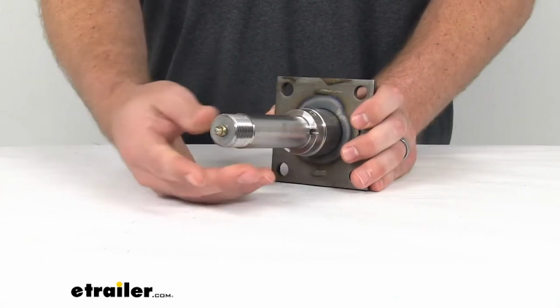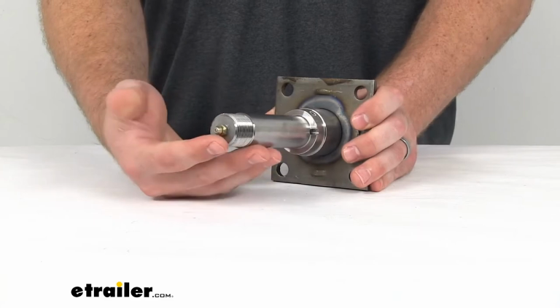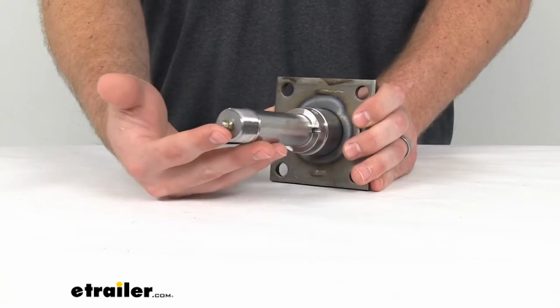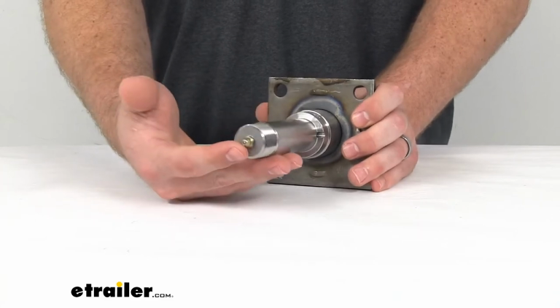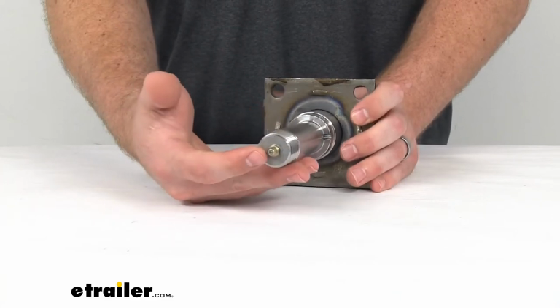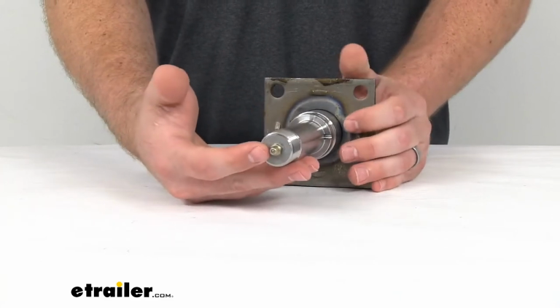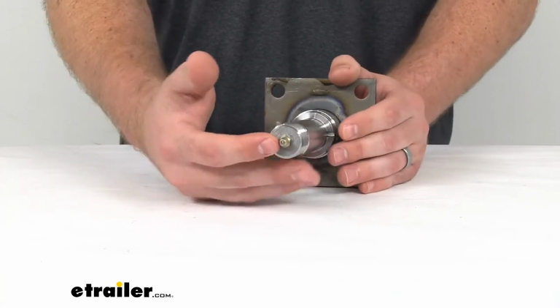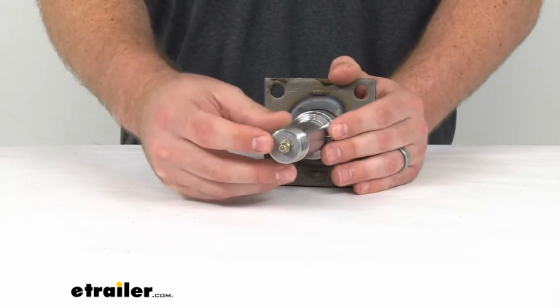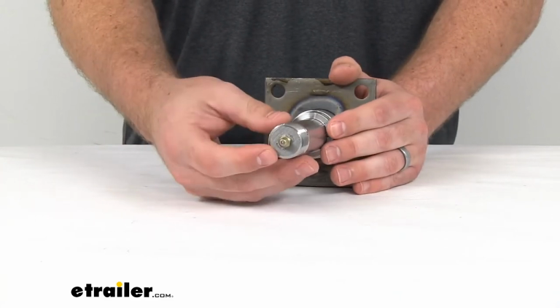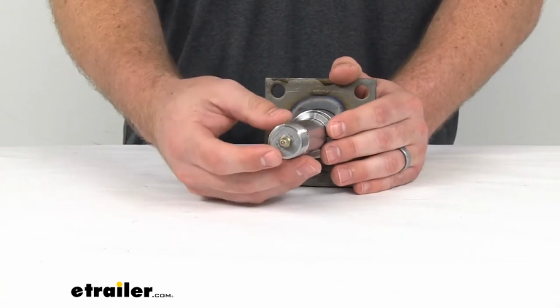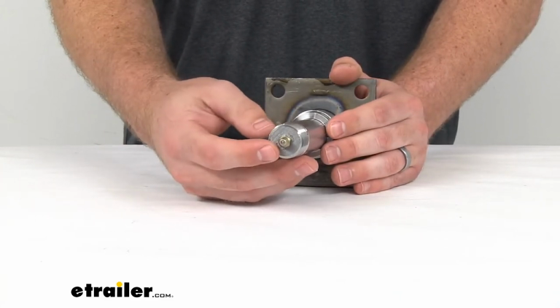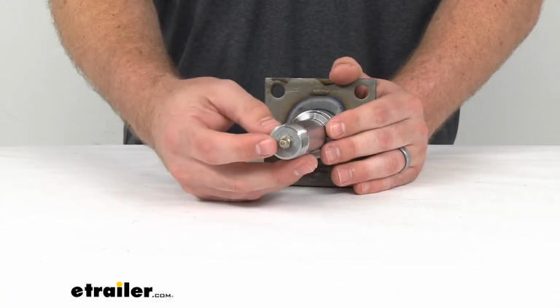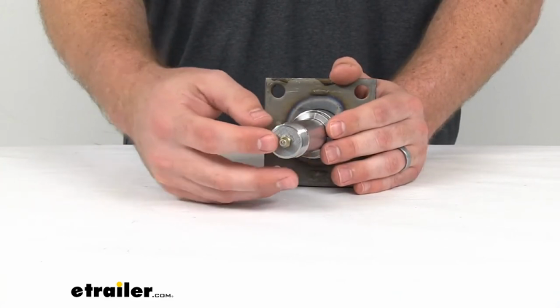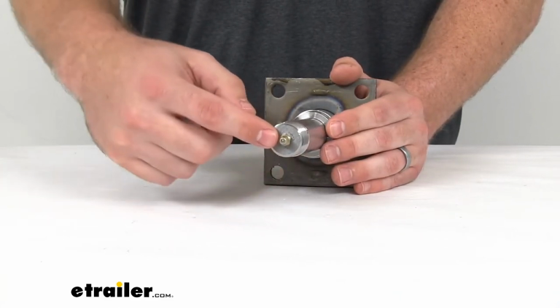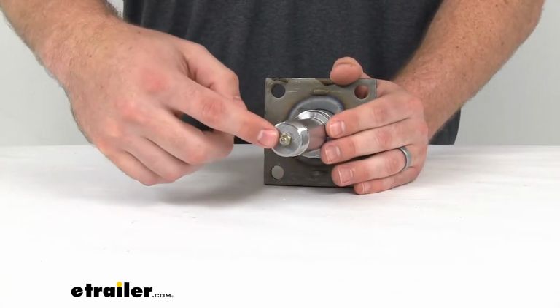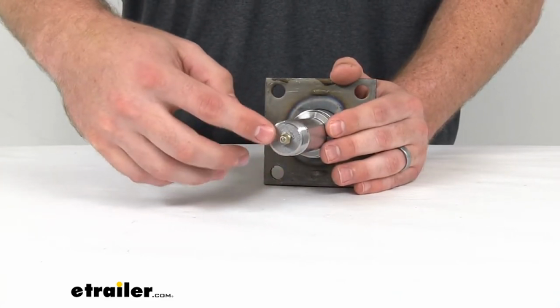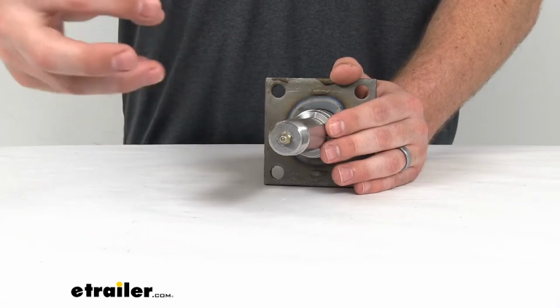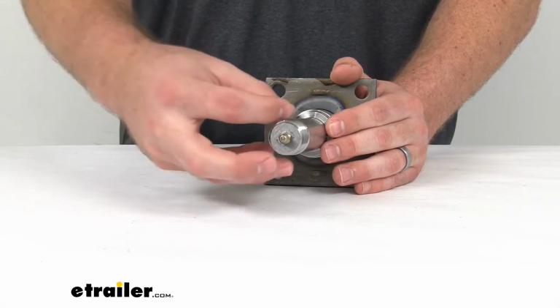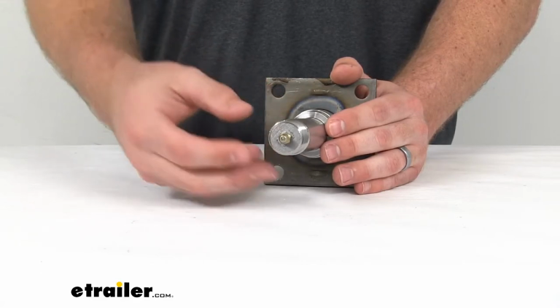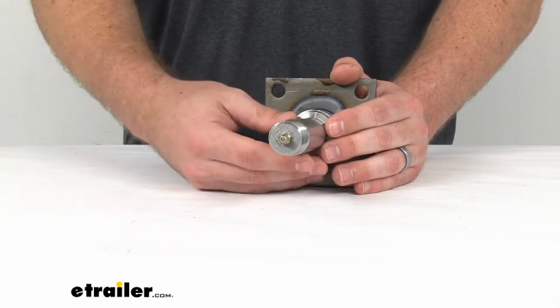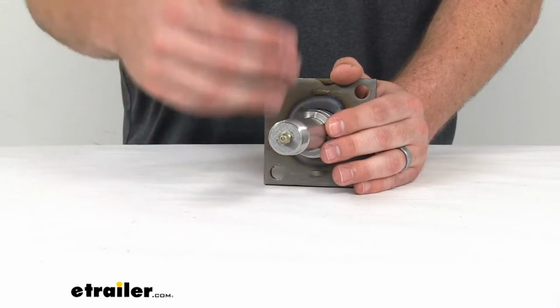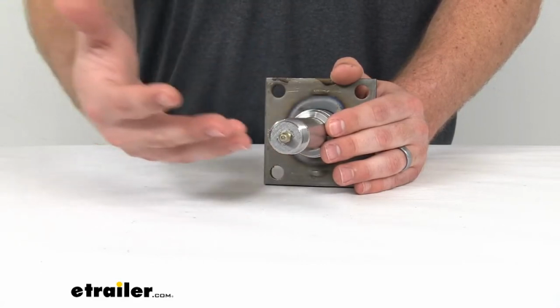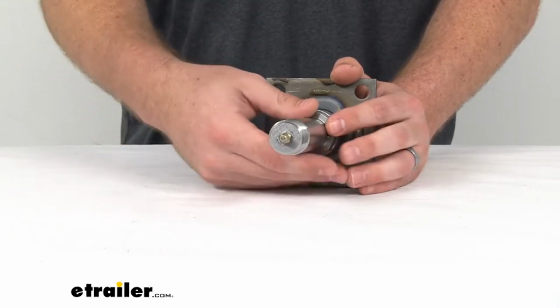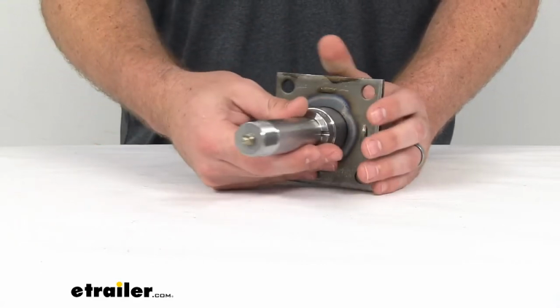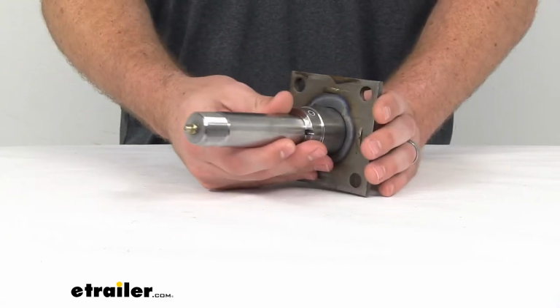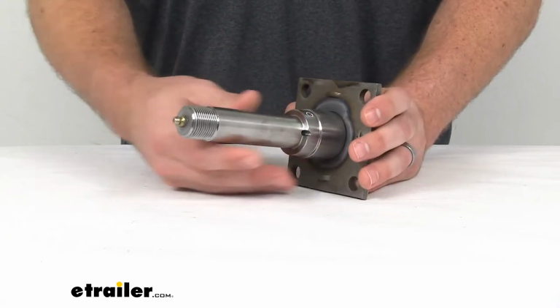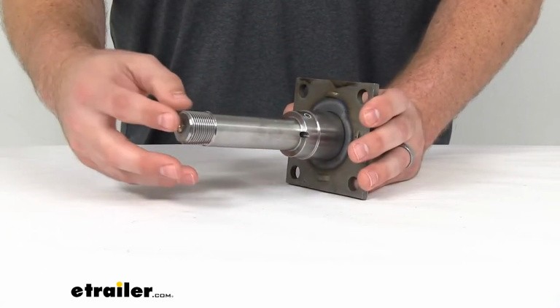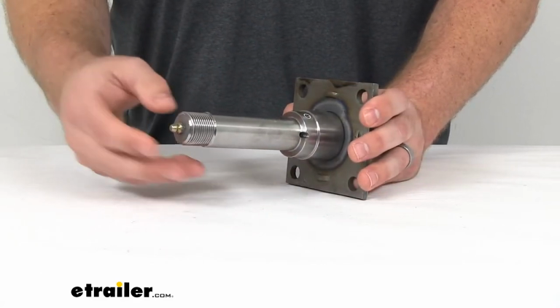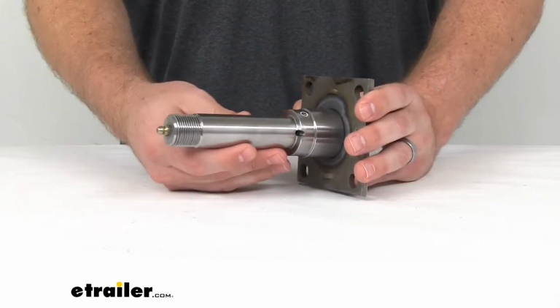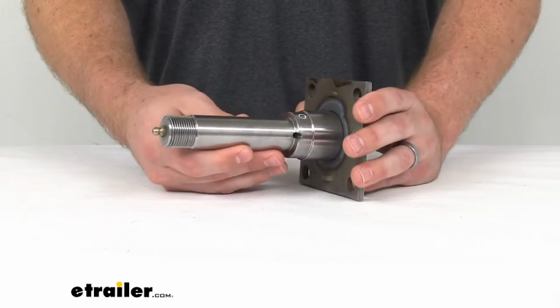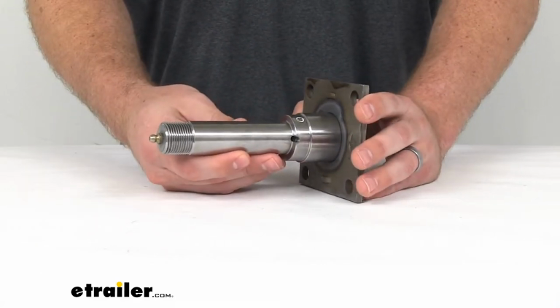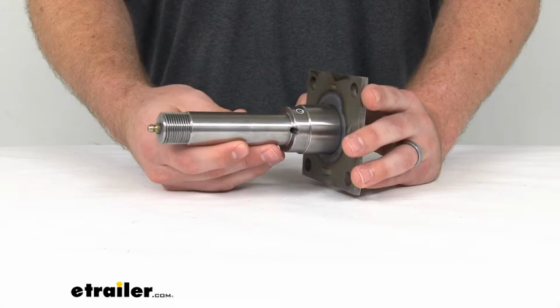The Easy Lube fitting here provides the grease zerk that's going to allow you to grease your bearings easily, so that's a nice little feature there.